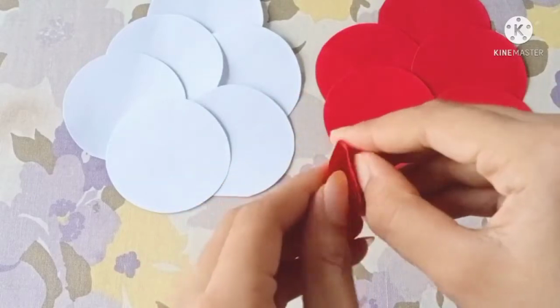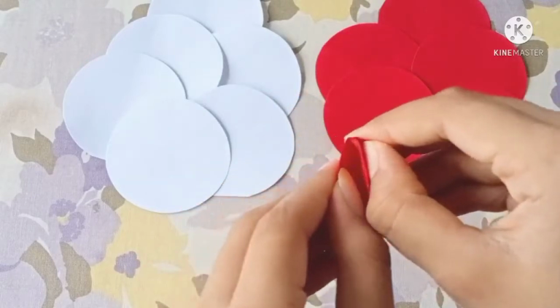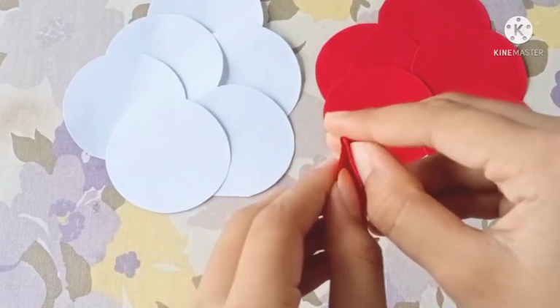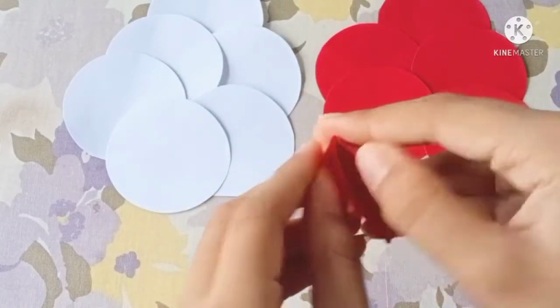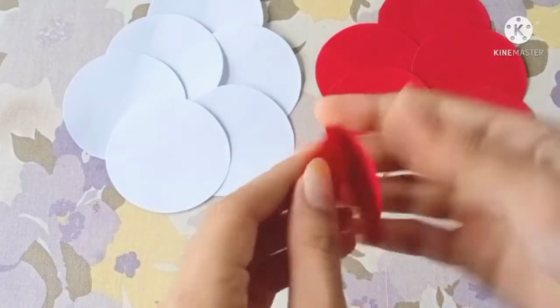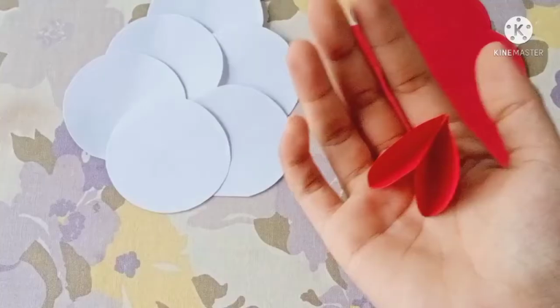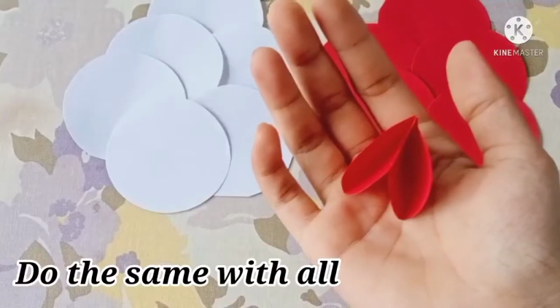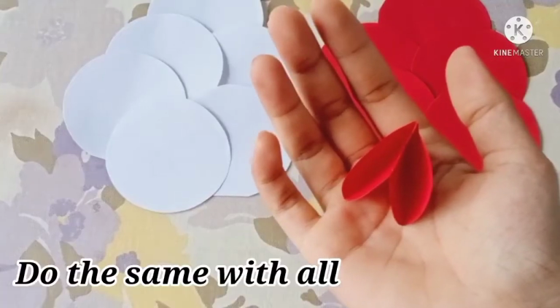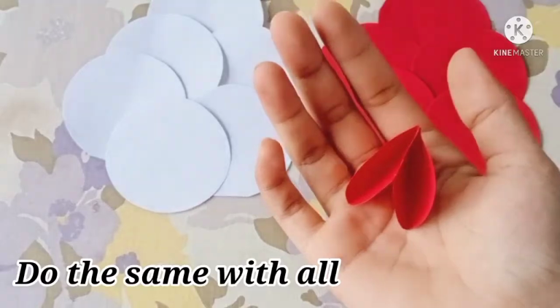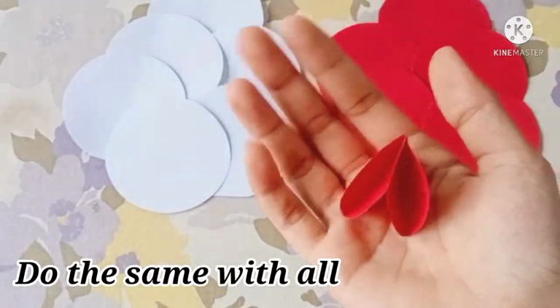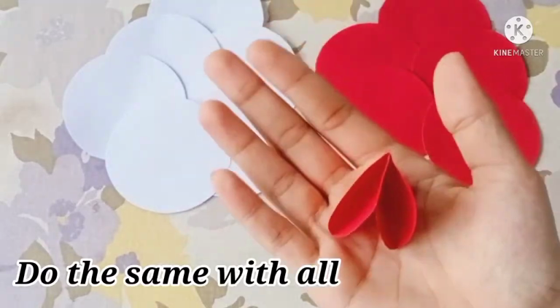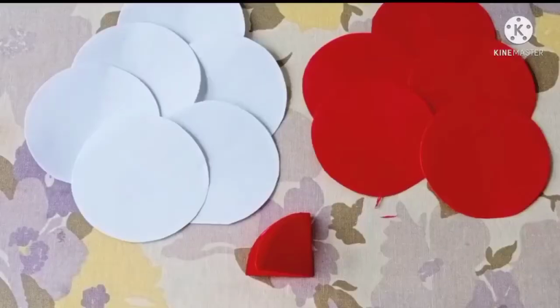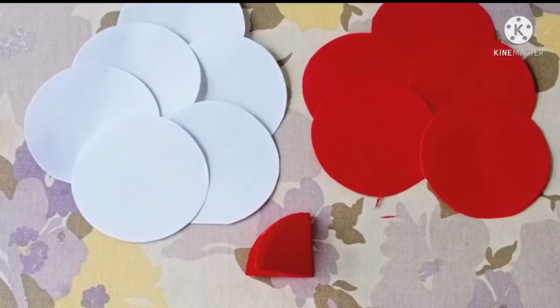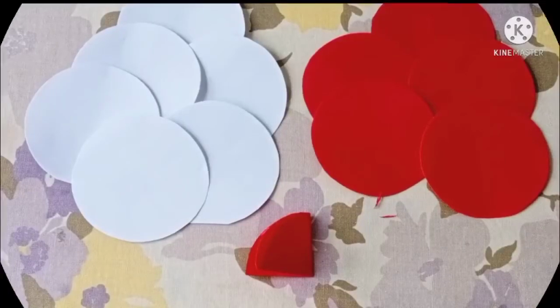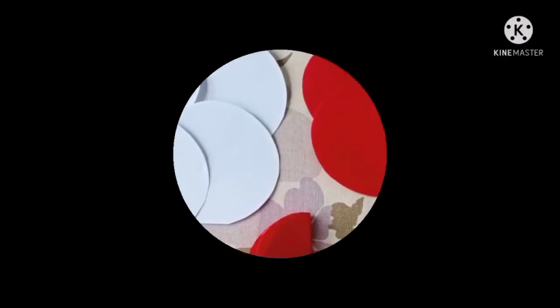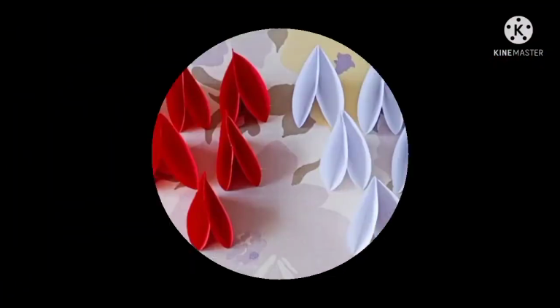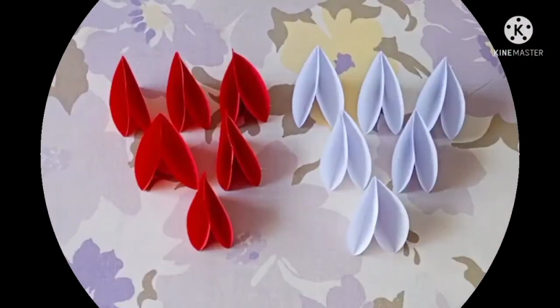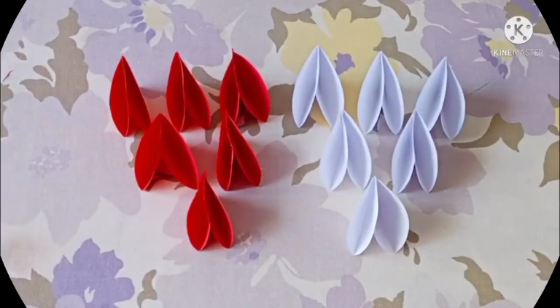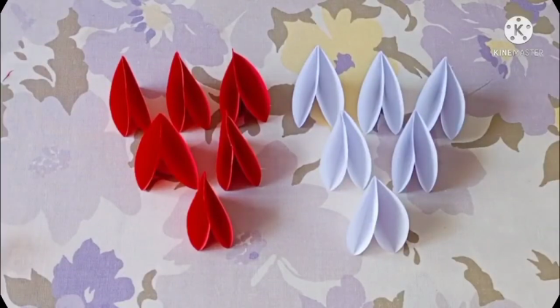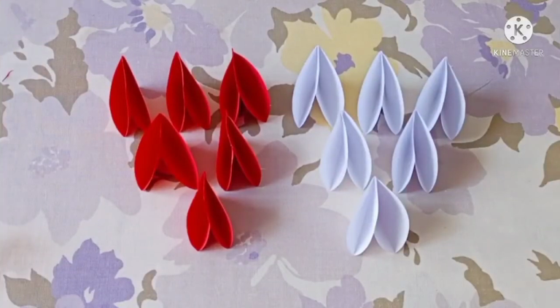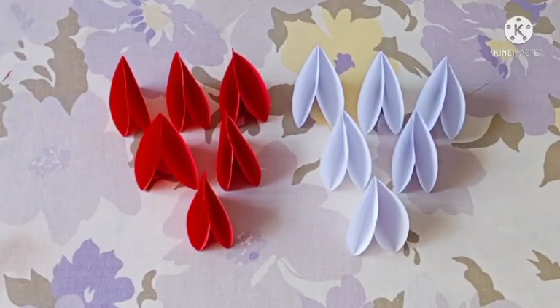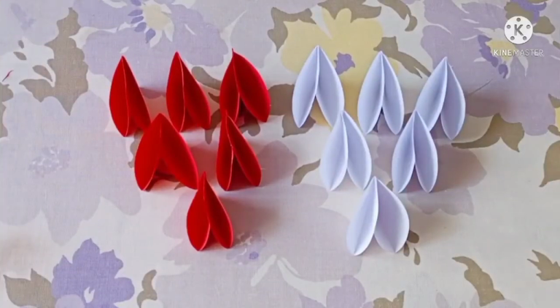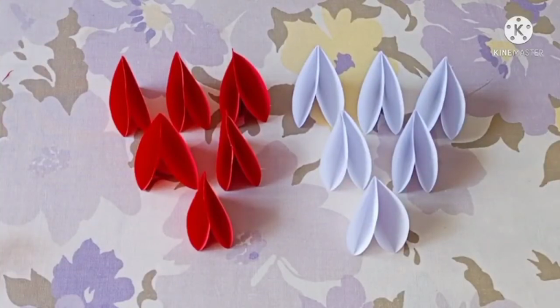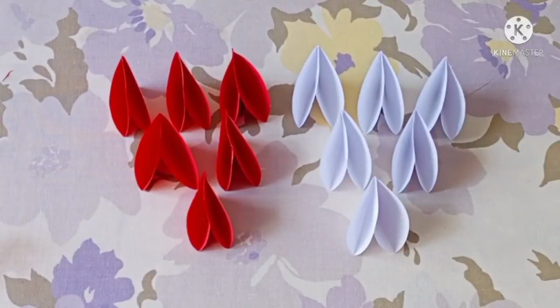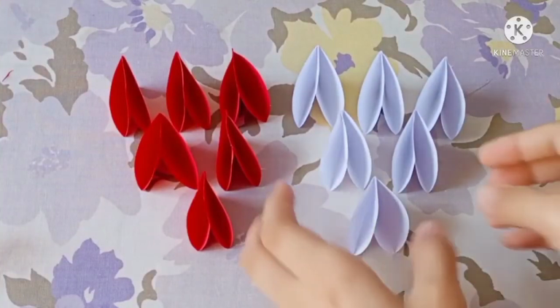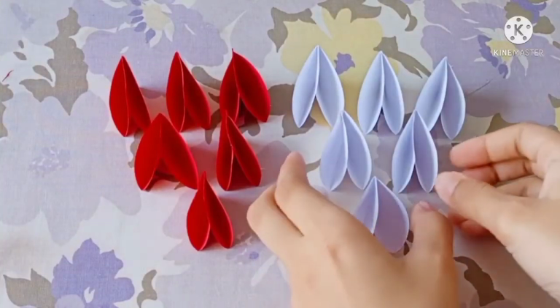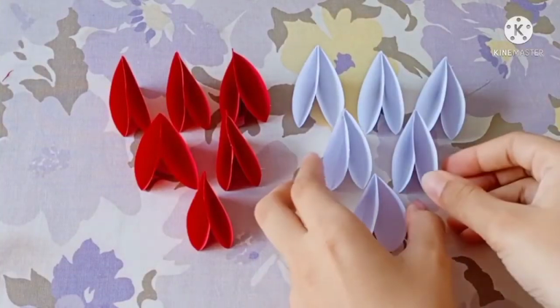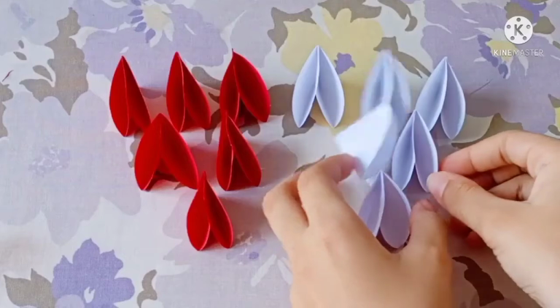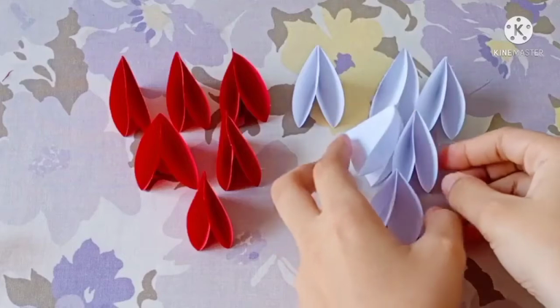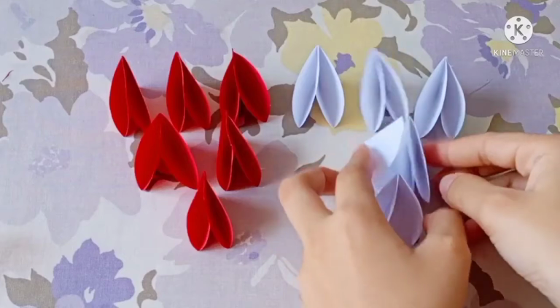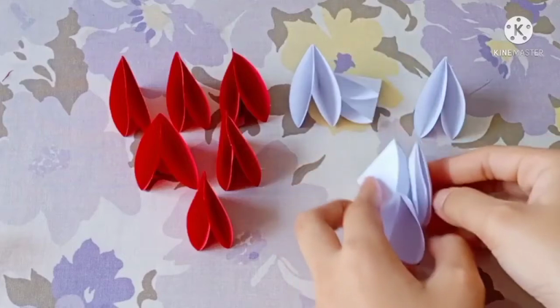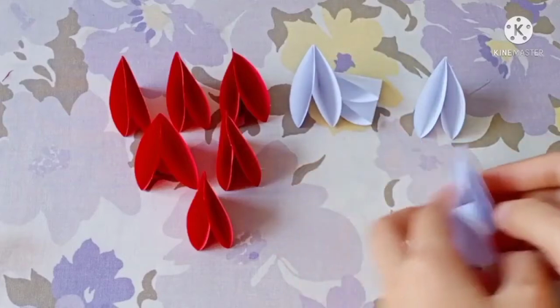Let's do this for the other ones. Now we have 3 white and 3 reds. I will make a little more.